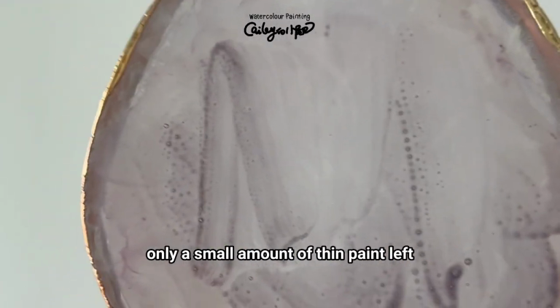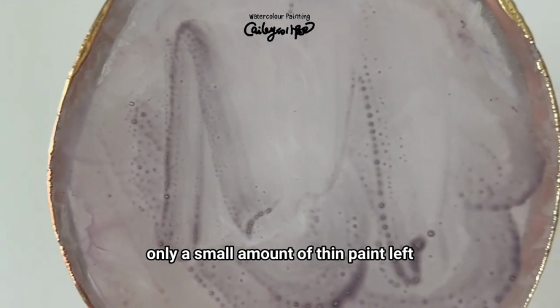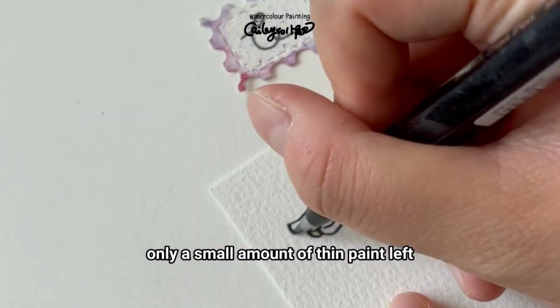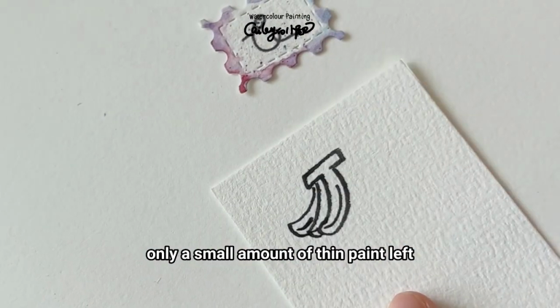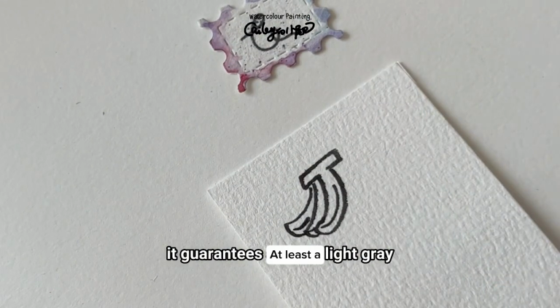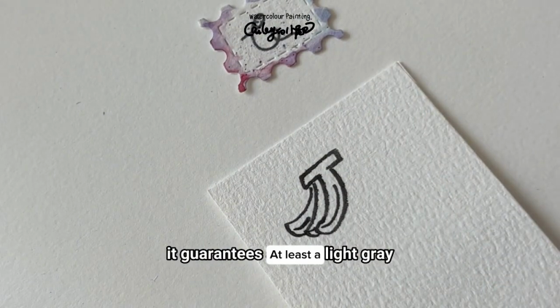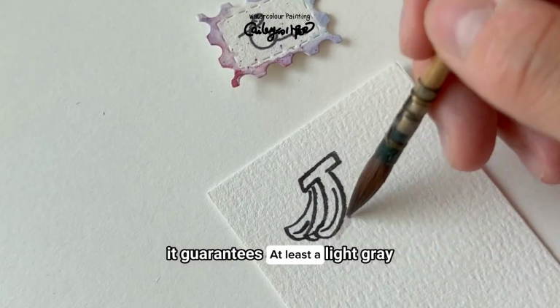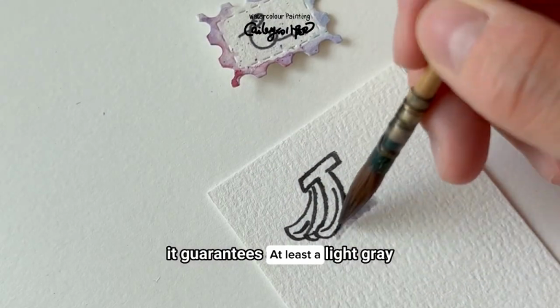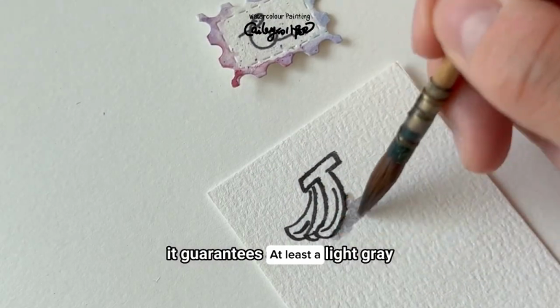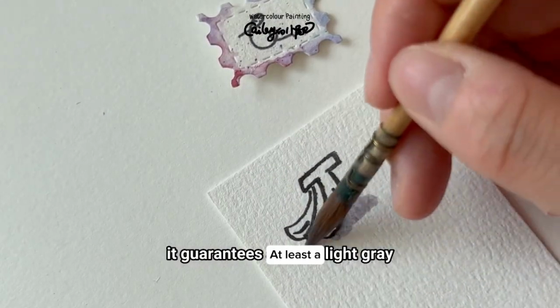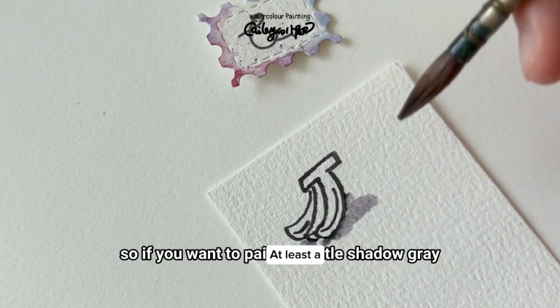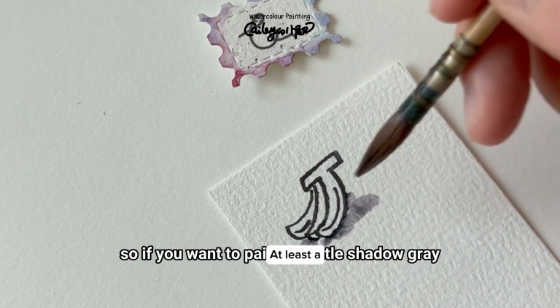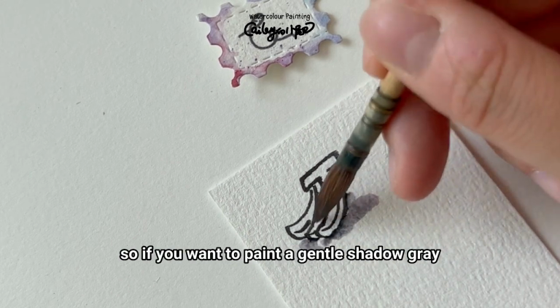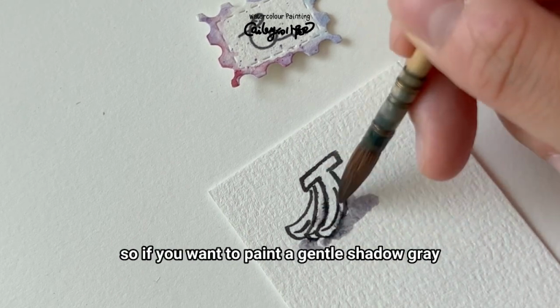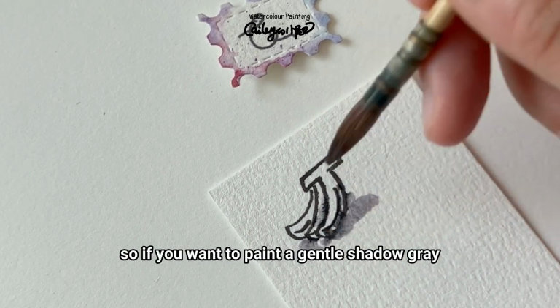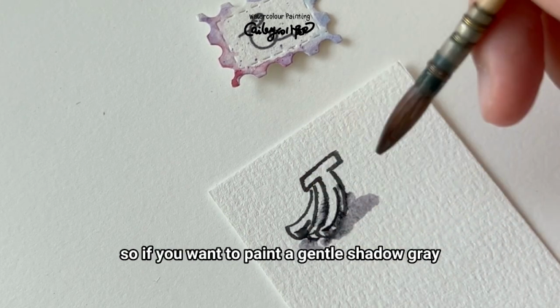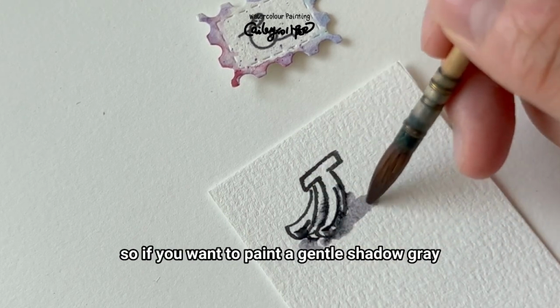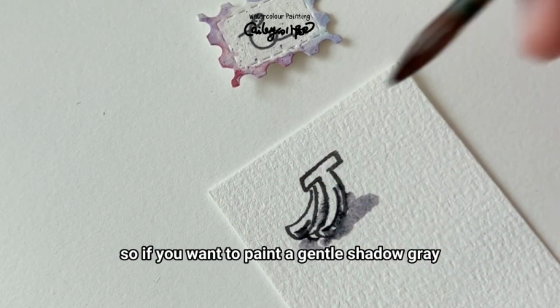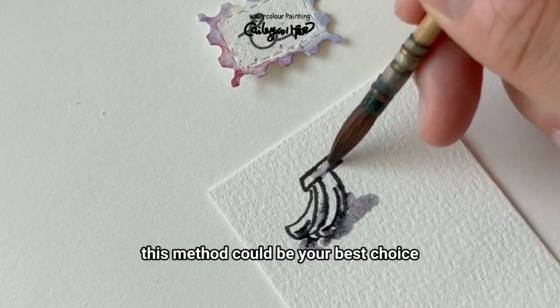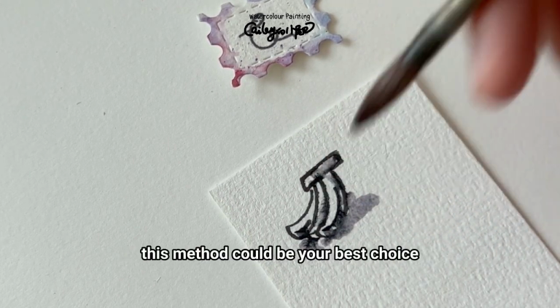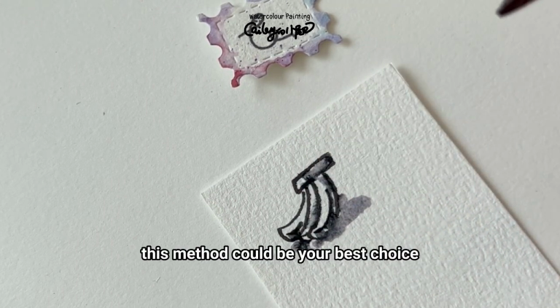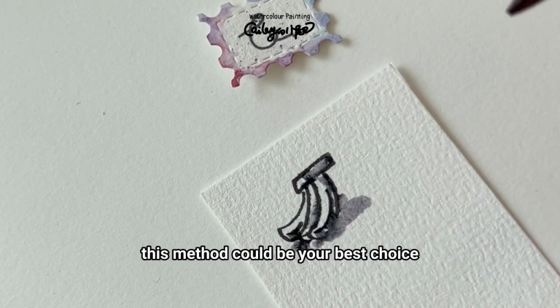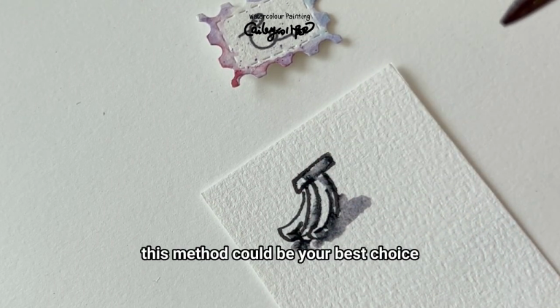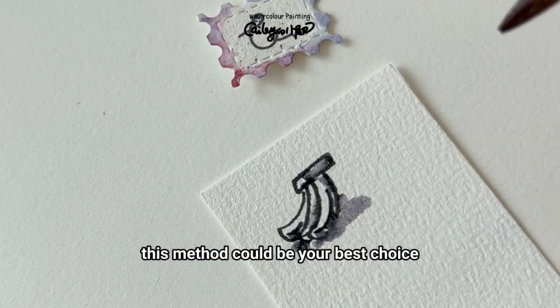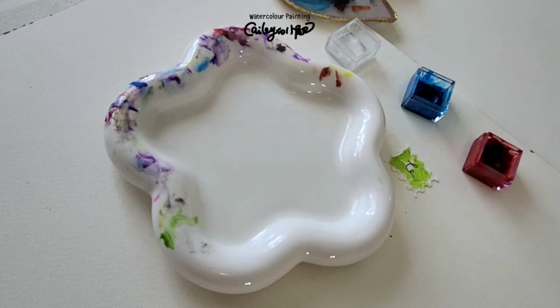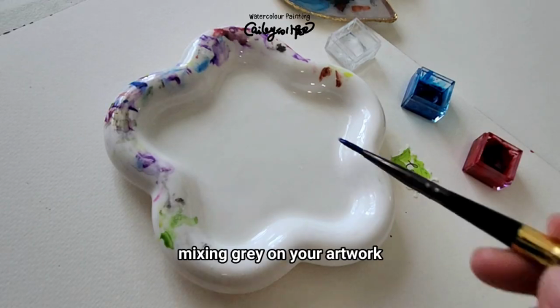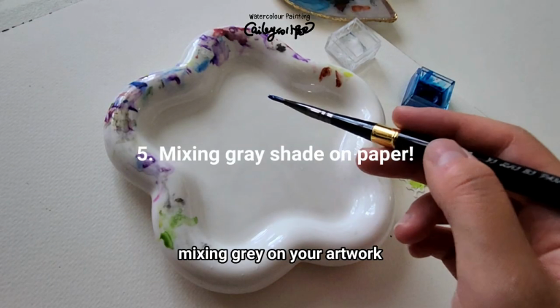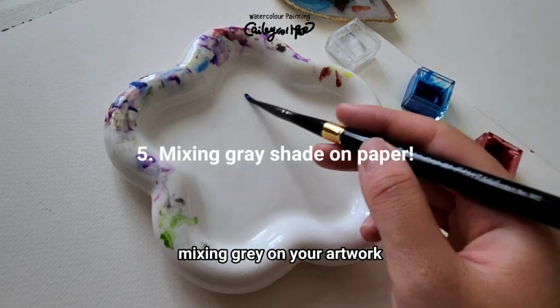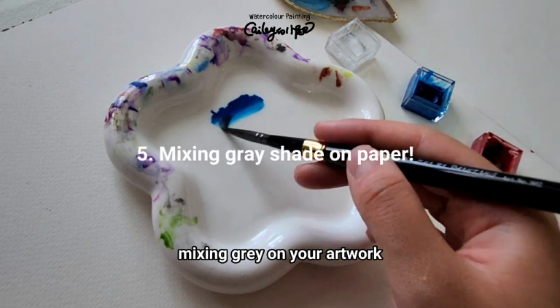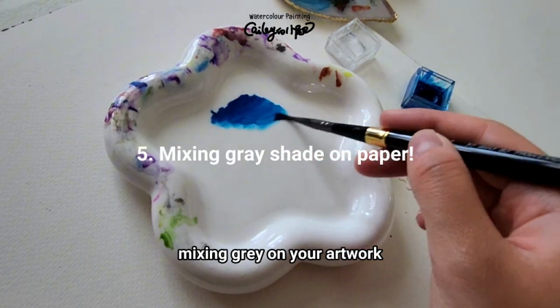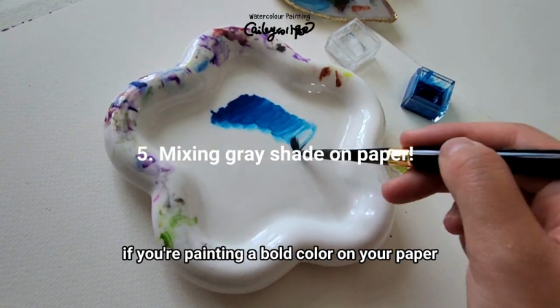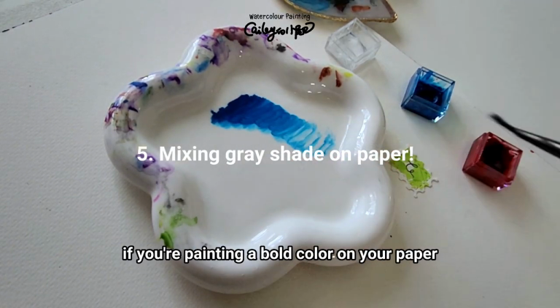For example, if you have rich and thick colors remaining, you can create a dark gray. However, even if you have only a small amount of thin paint left, it guarantees at least a light gray. So if you want to paint a gentle shadow gray, this method could be your best choice.